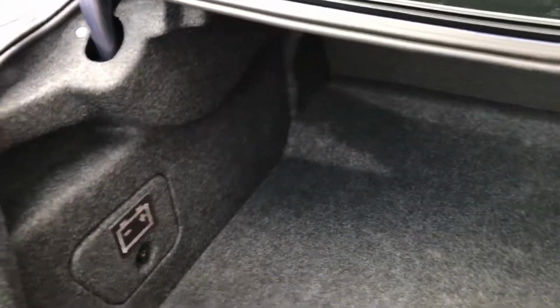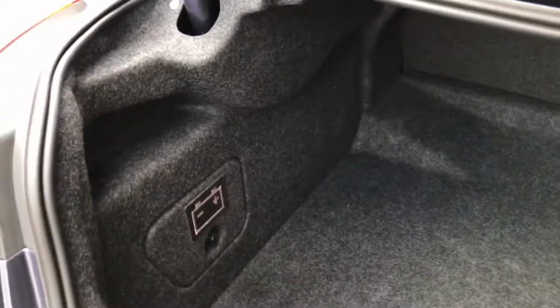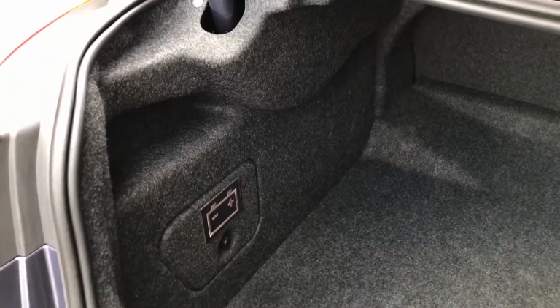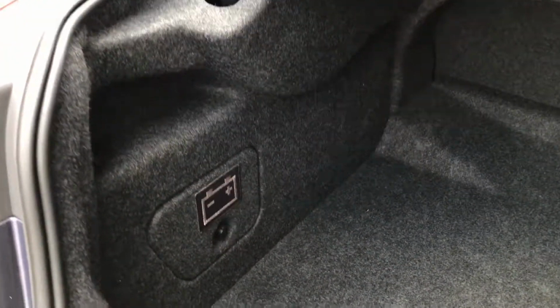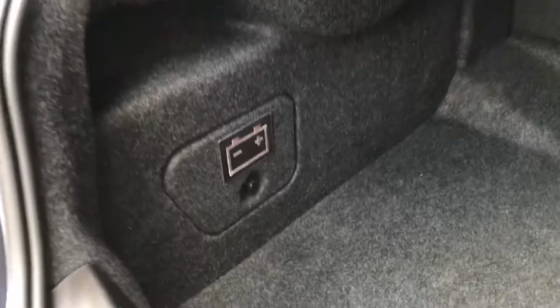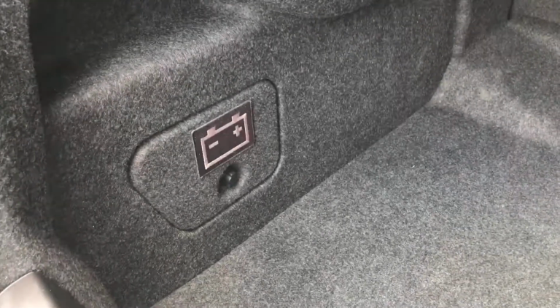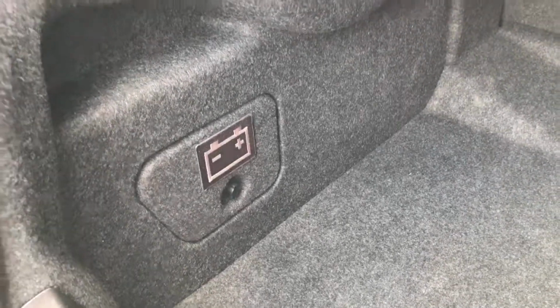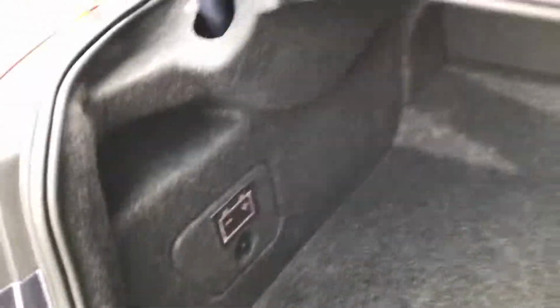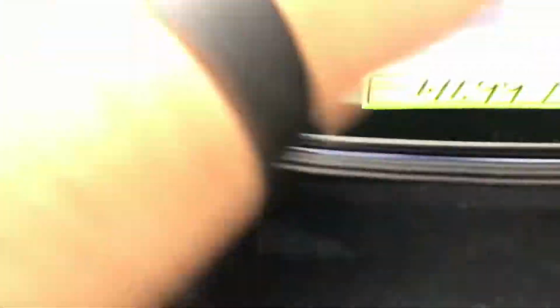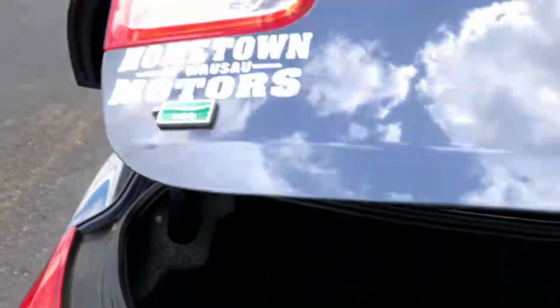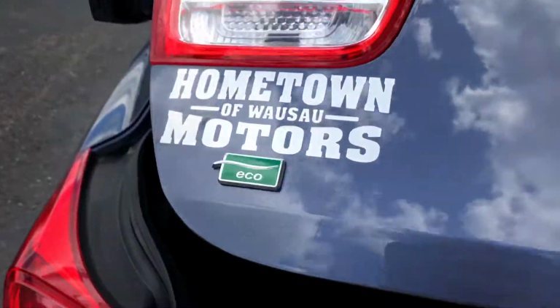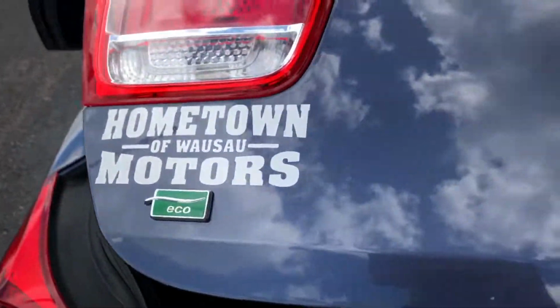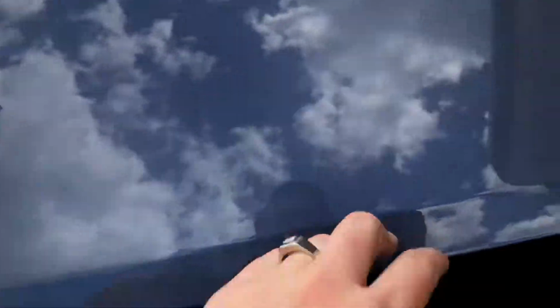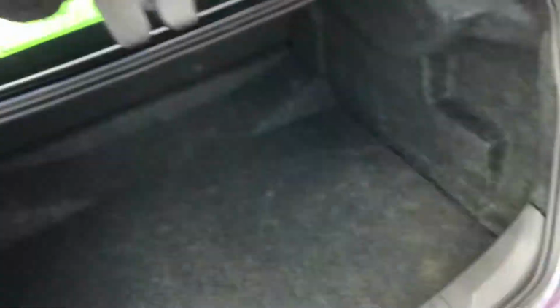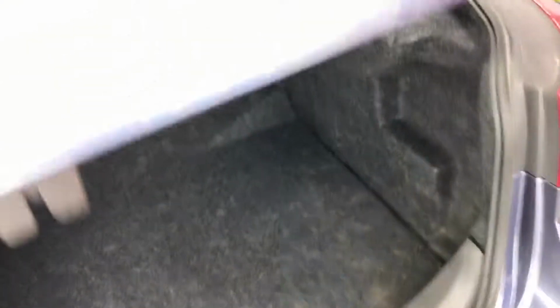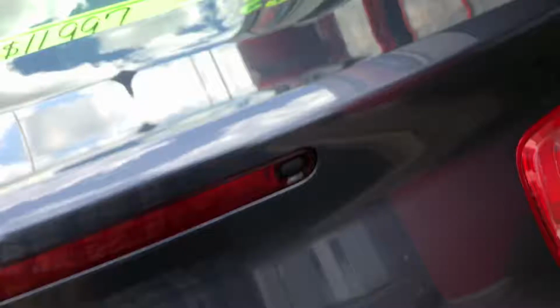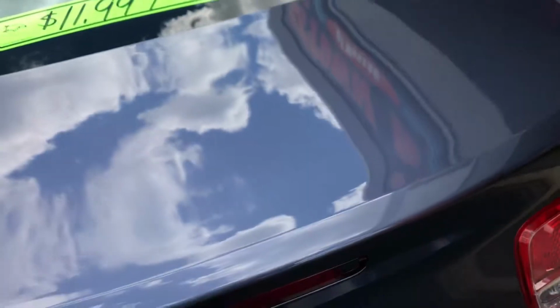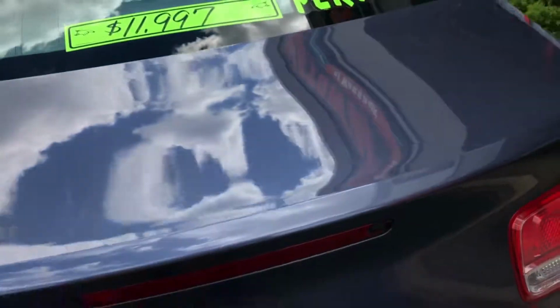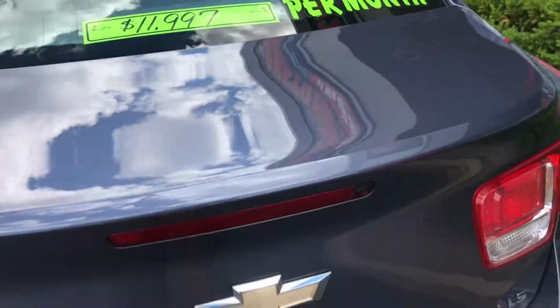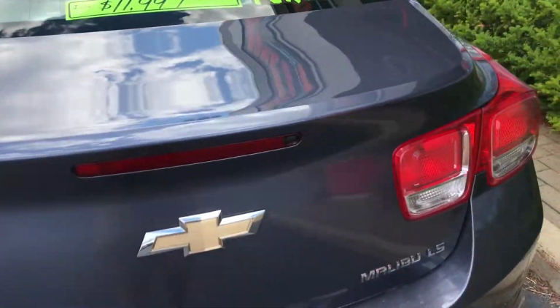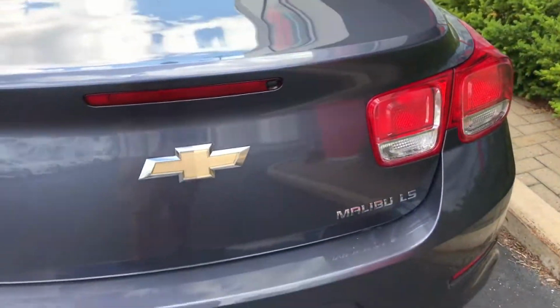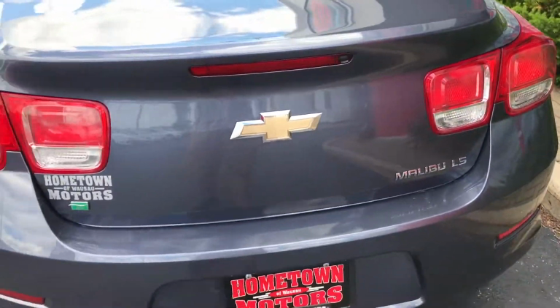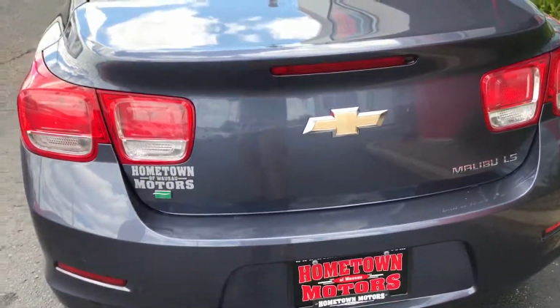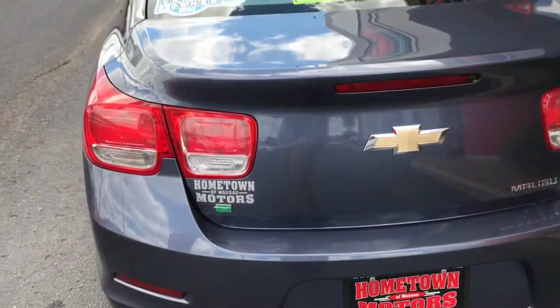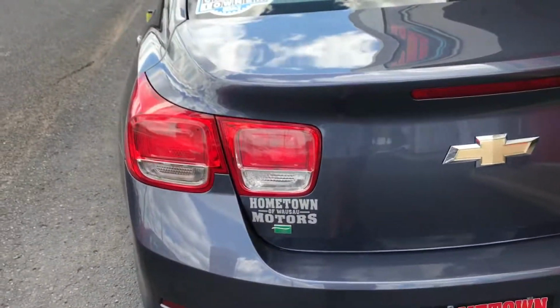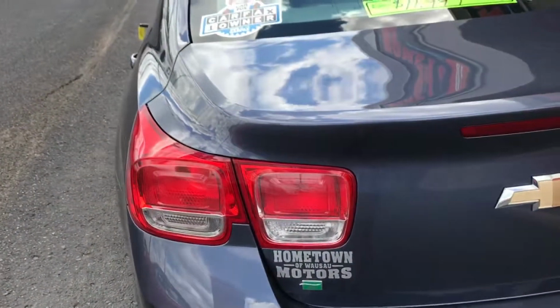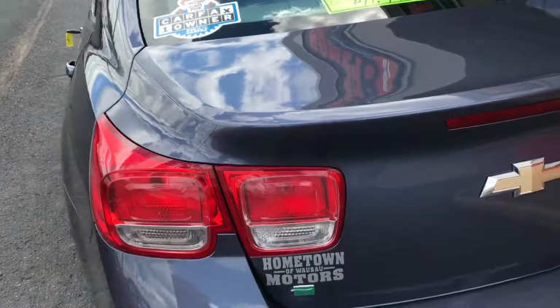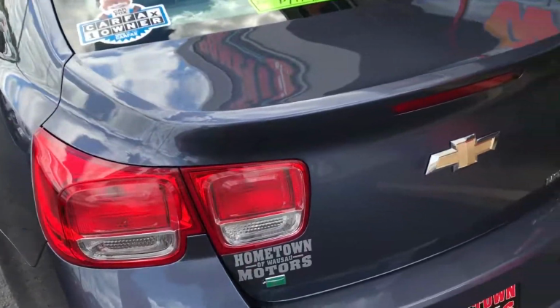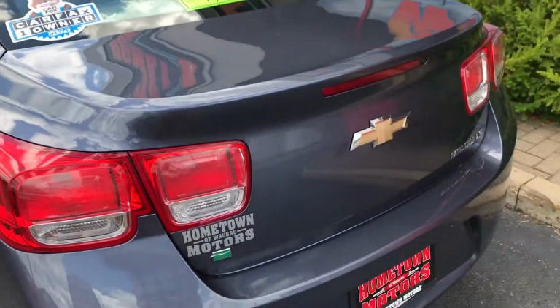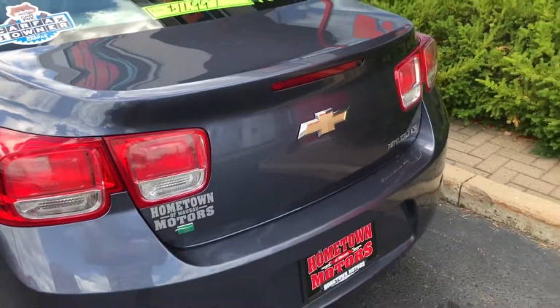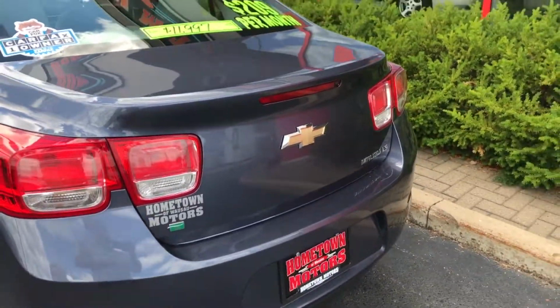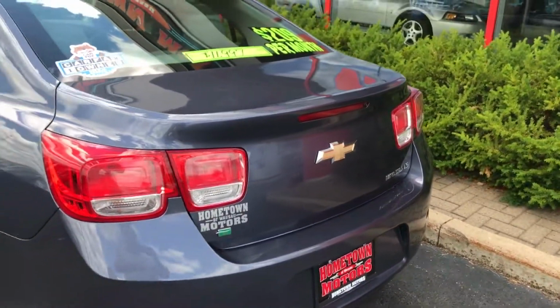This is also an eco car, as you can see — it's got a little battery in the back. Under the right conditions, when you come to a complete stop, the engine will shut off, conserving fuel. As soon as you let go of the brake, it starts instantly.